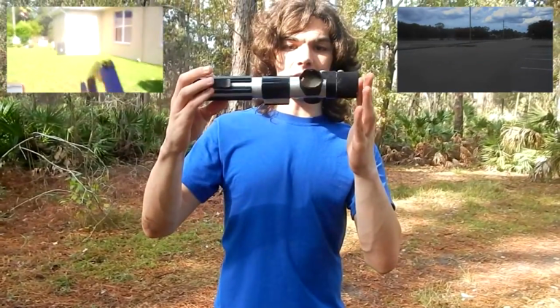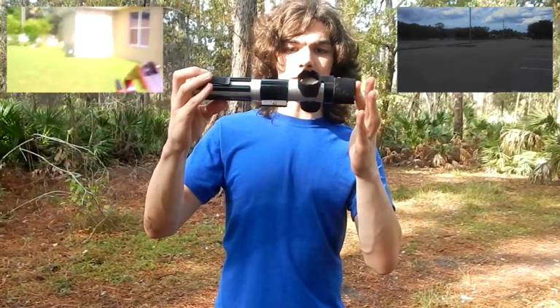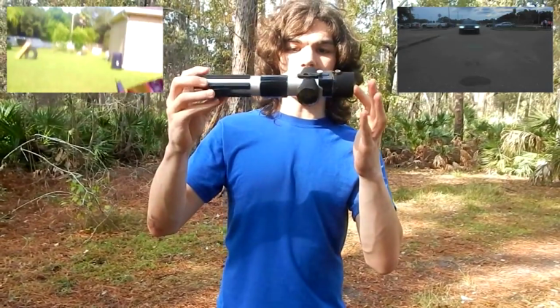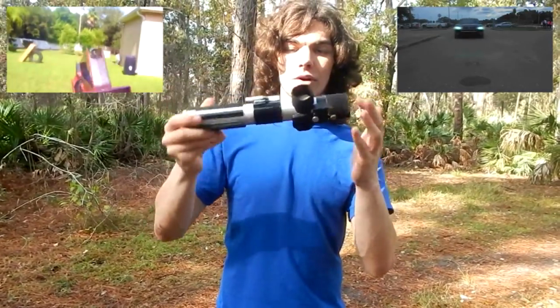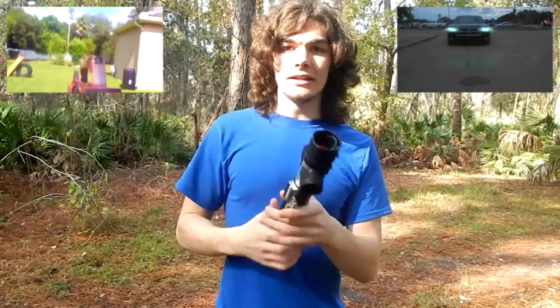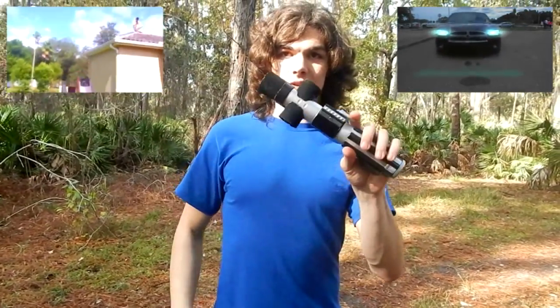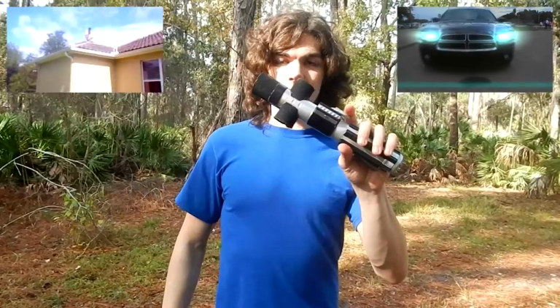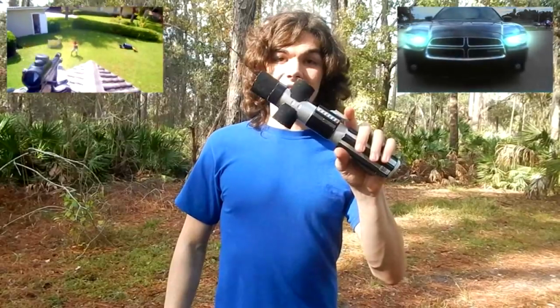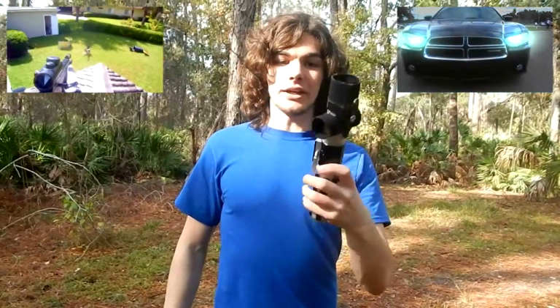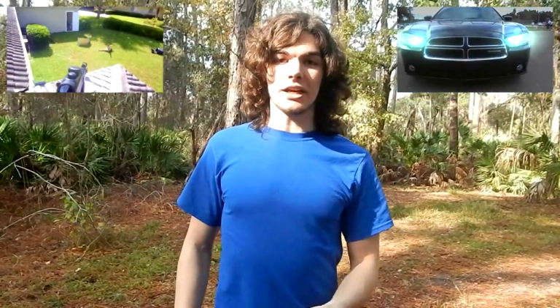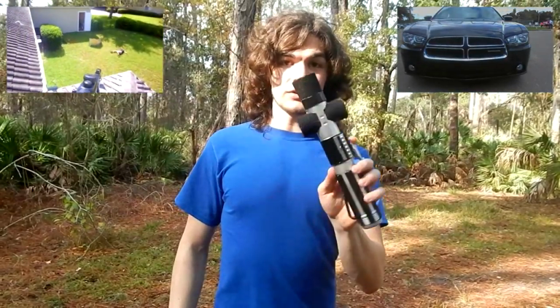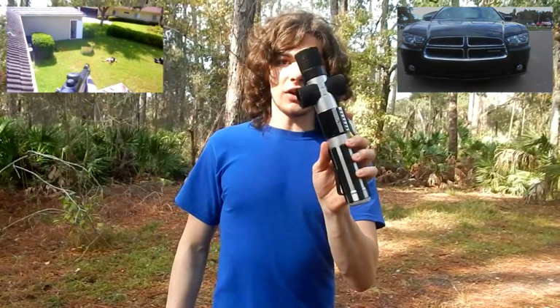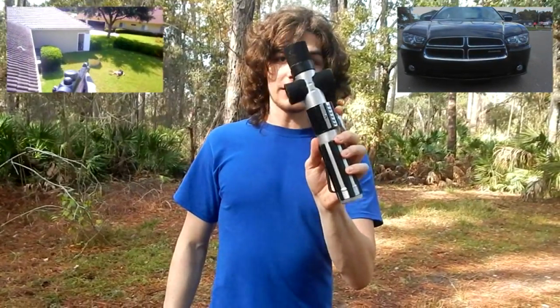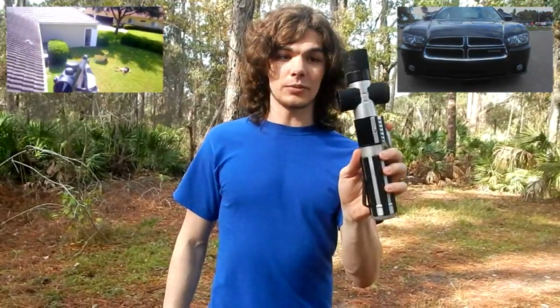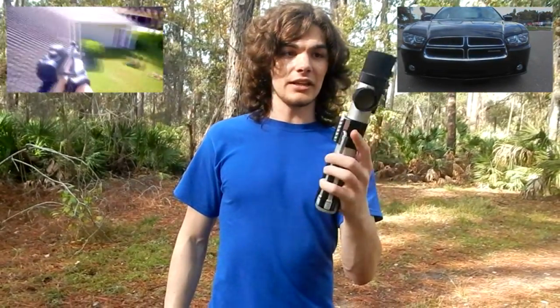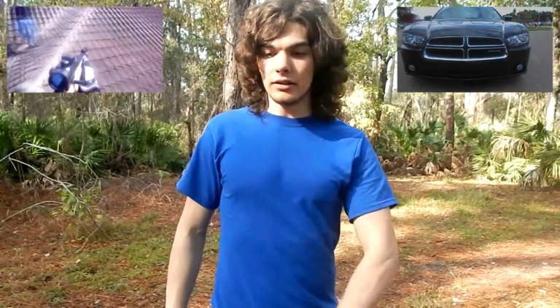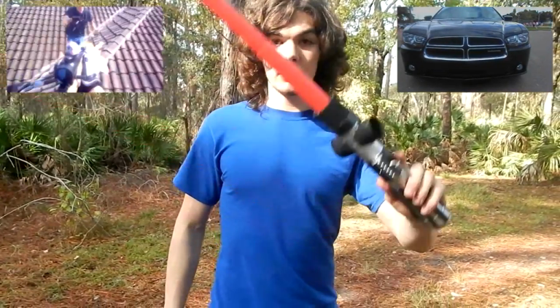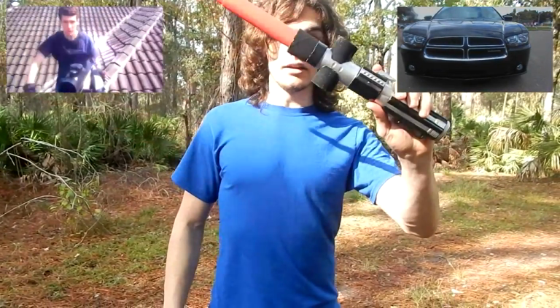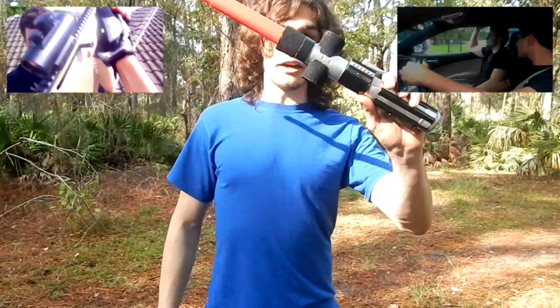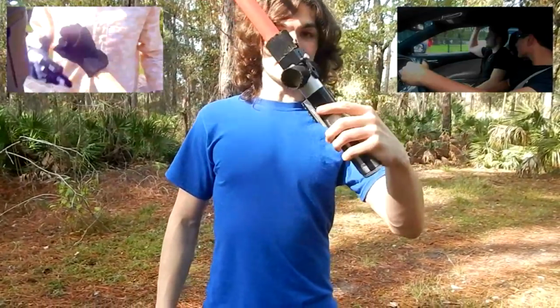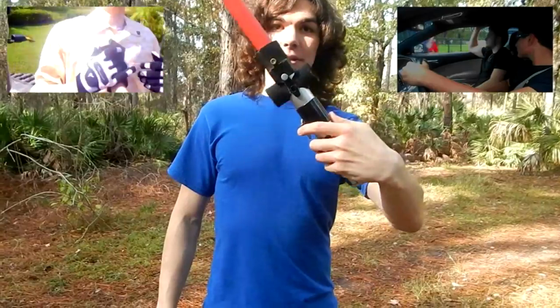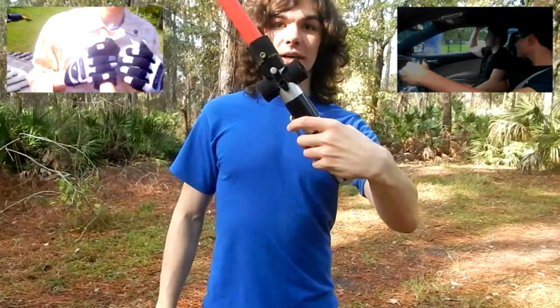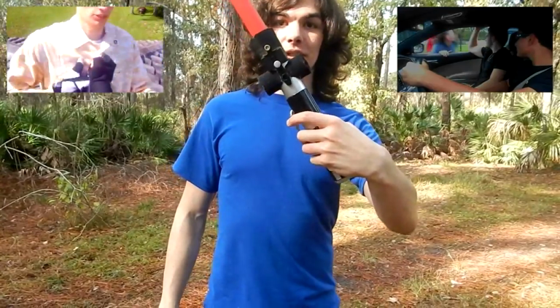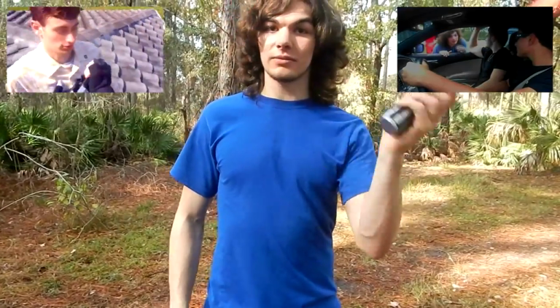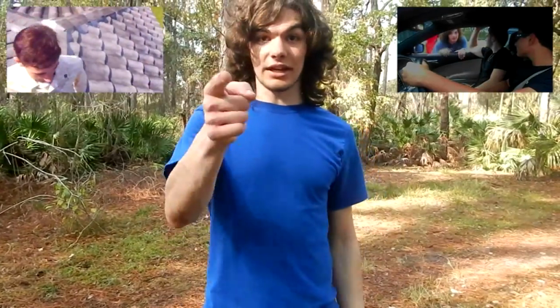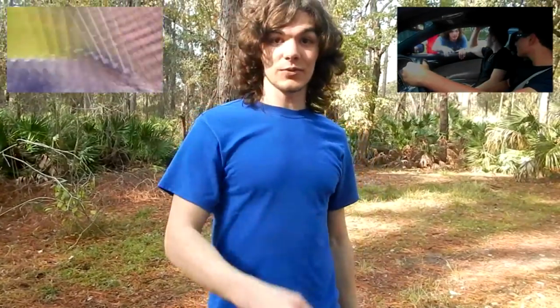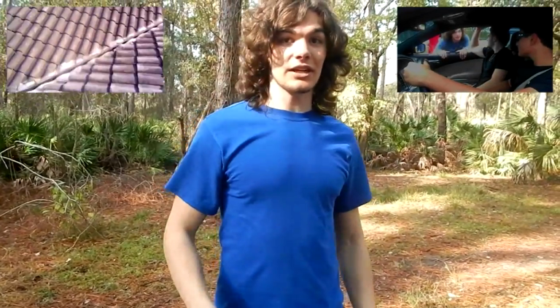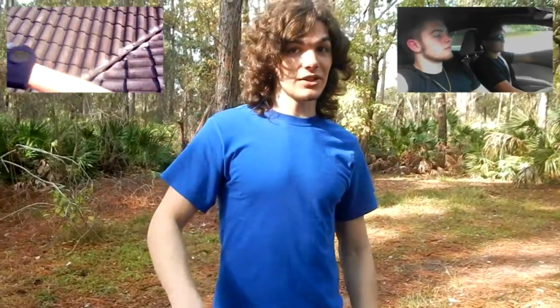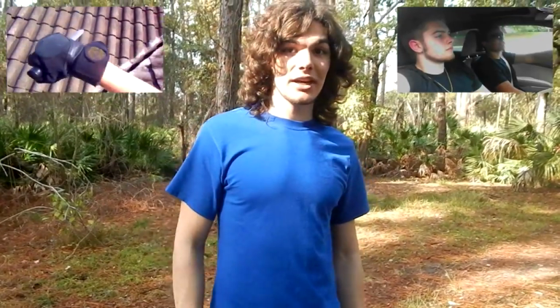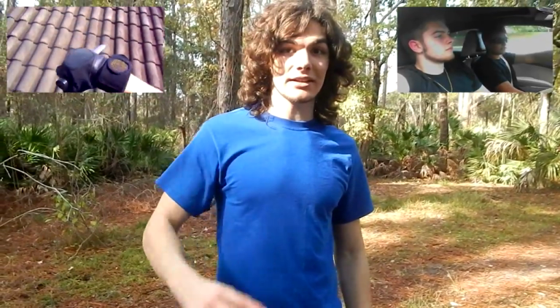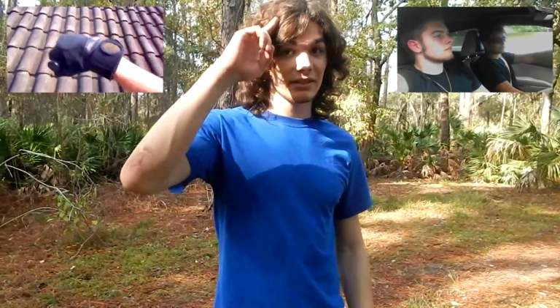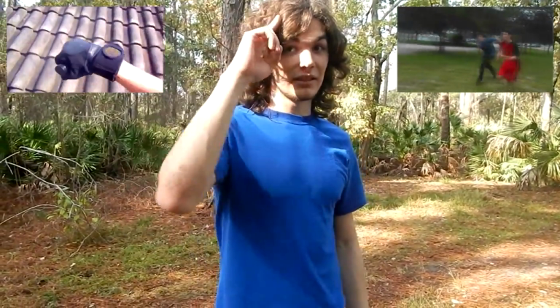I might have to take it apart to do that. But yeah, if you guys want to know how I made this little blade, just let me know in the comments below. Thank you guys so much for watching and I'll see you guys later.